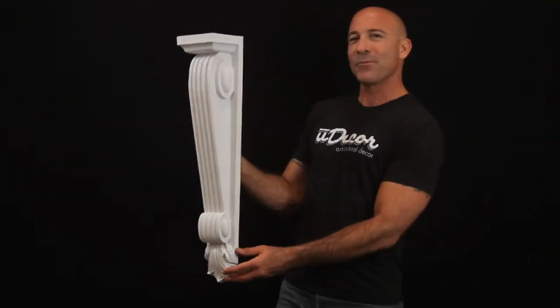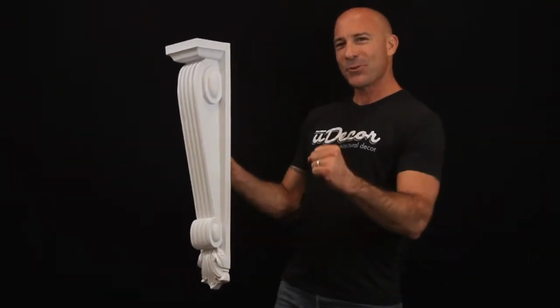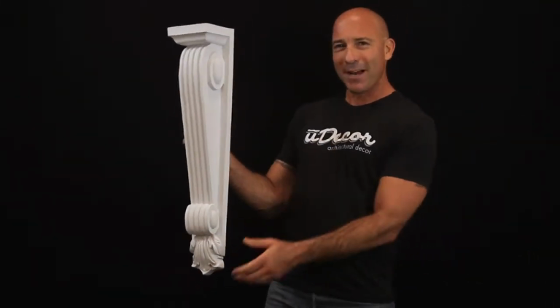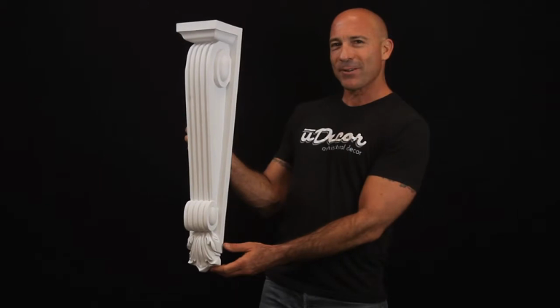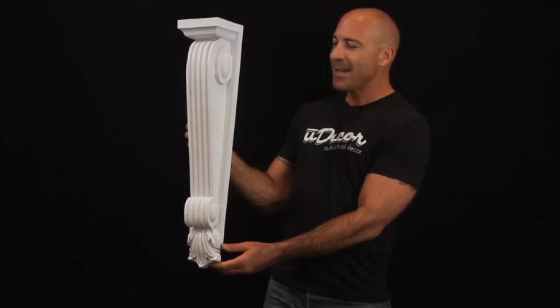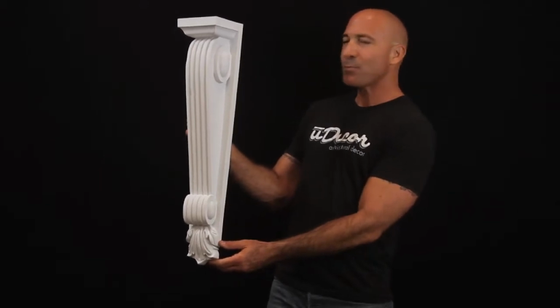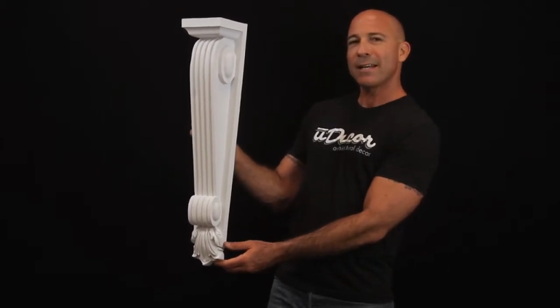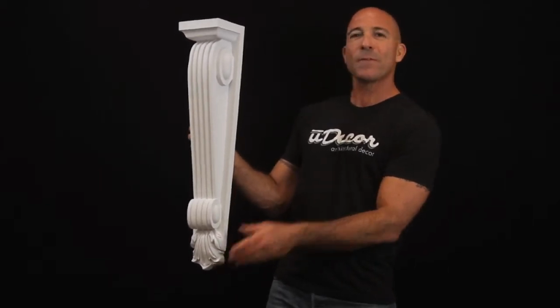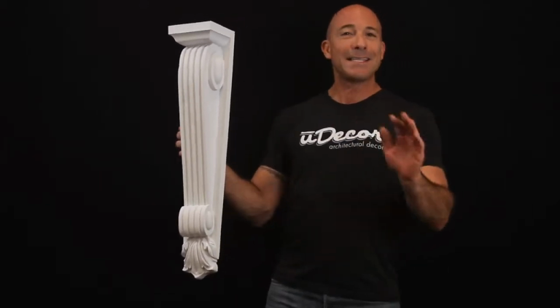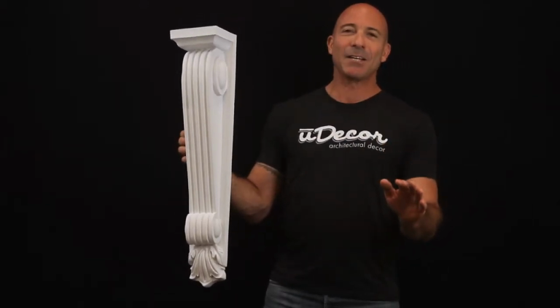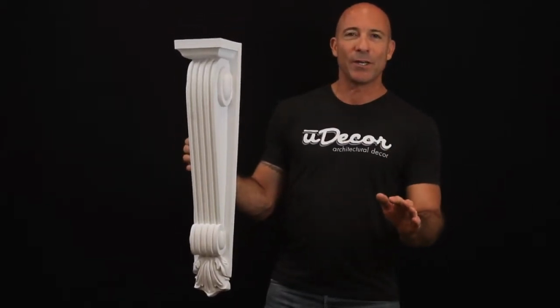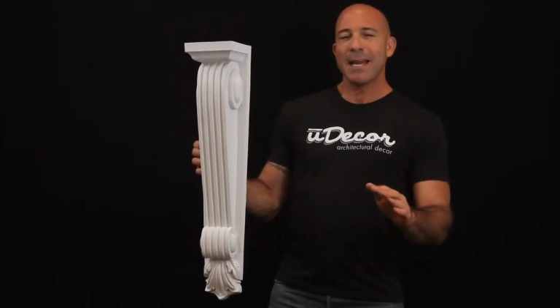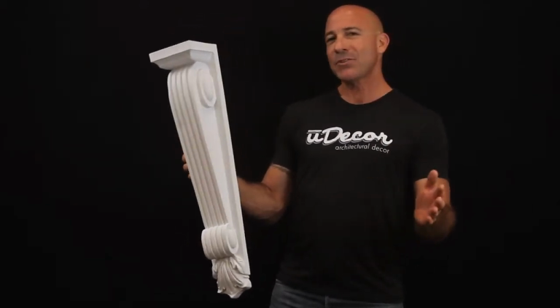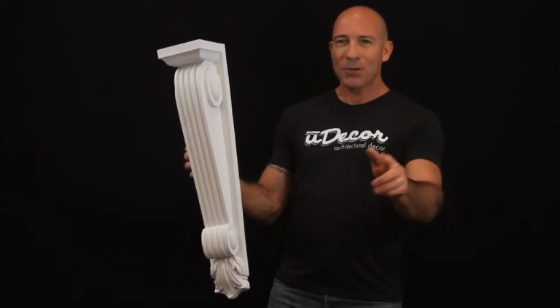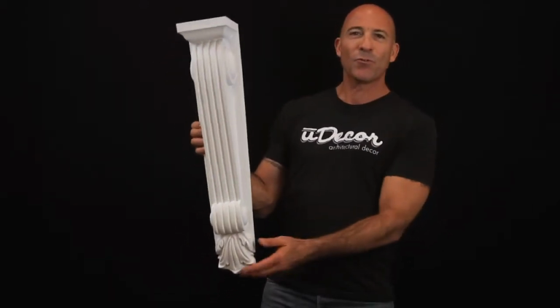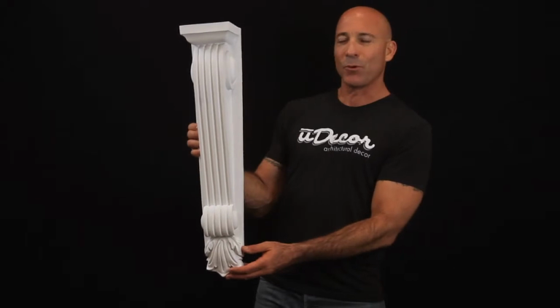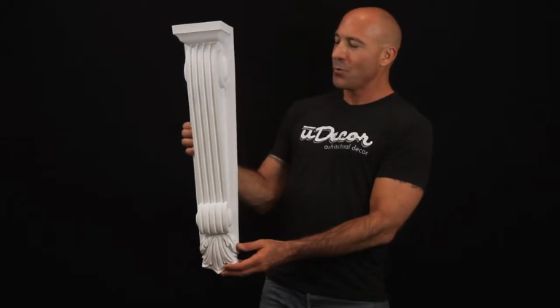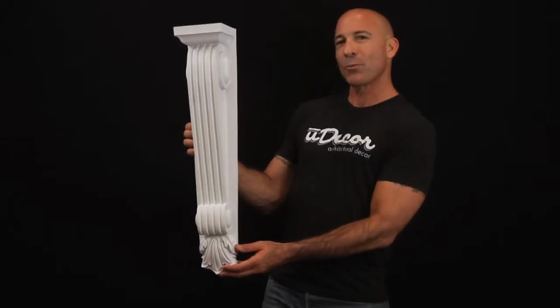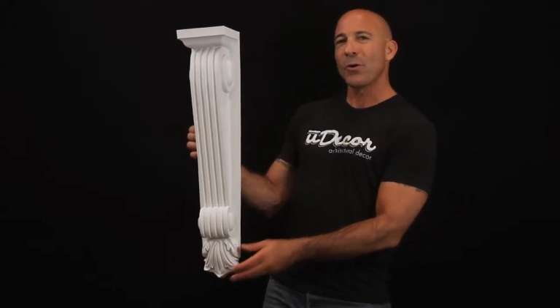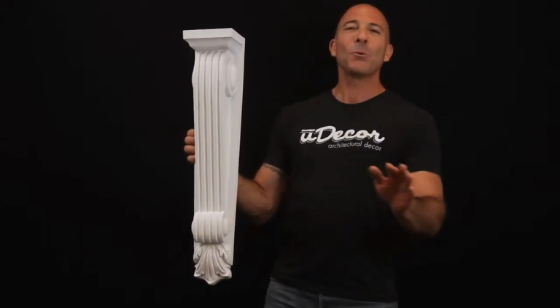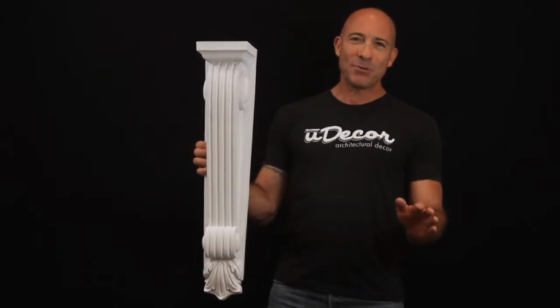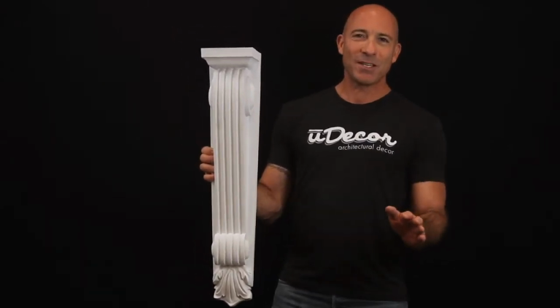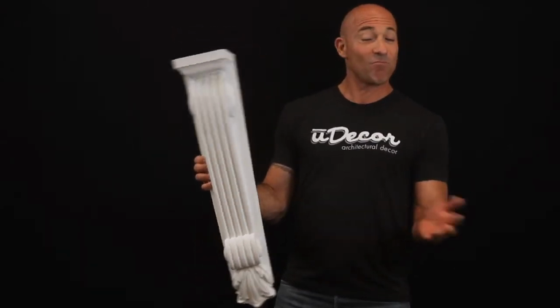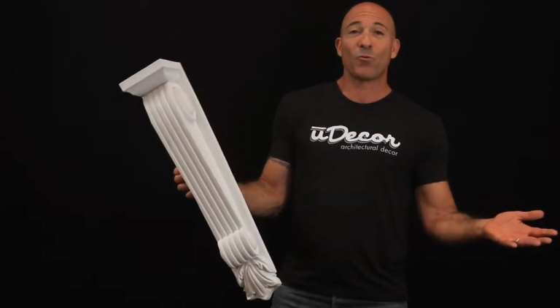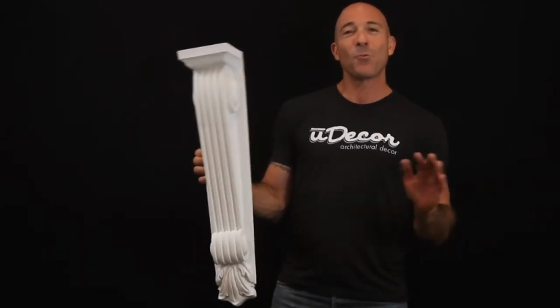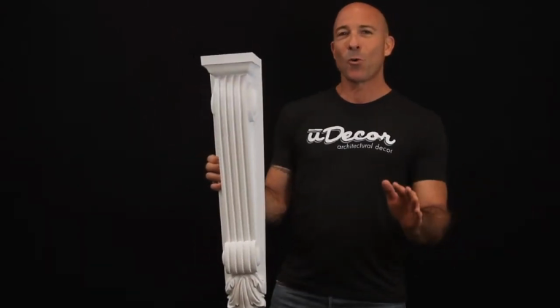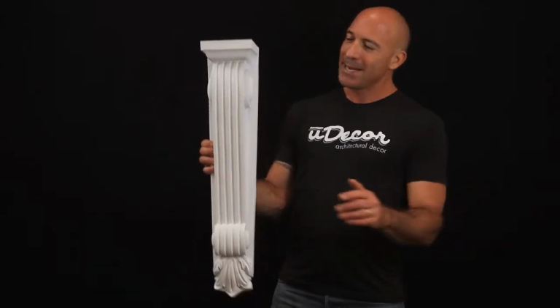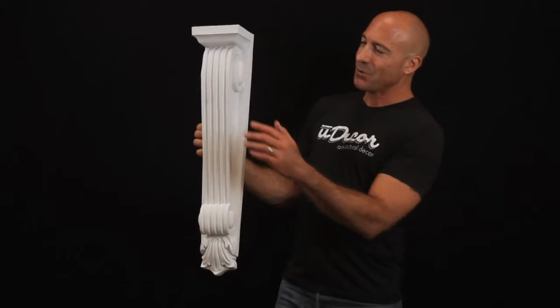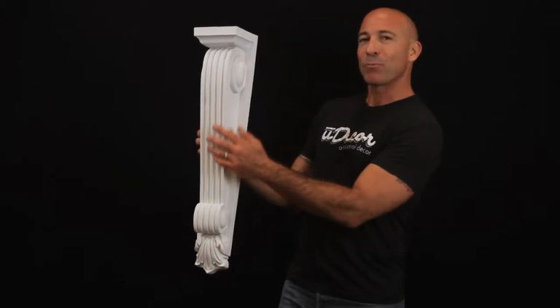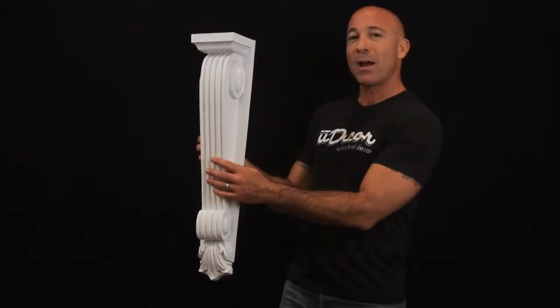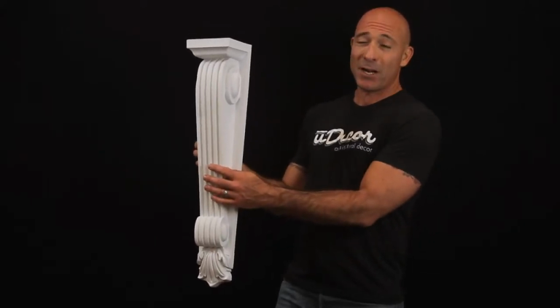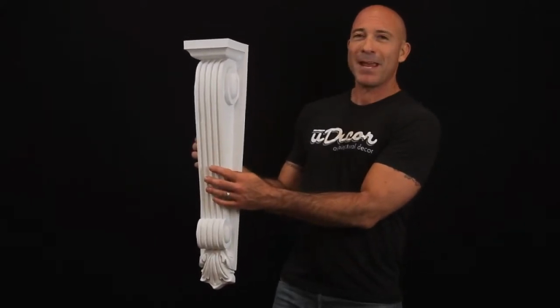Made from durable polyurethane, this product has all the fine detail of wood and yet it's so much more affordable, waterproof, mold and mildew resistant, won't rot or warp. It's also pre-primed and ready for paint.